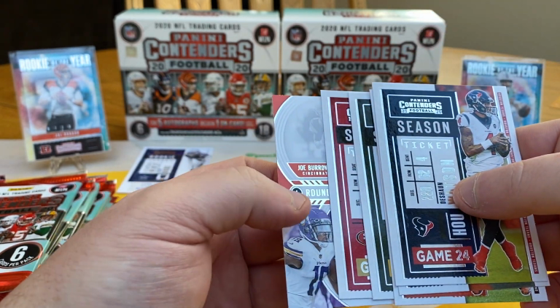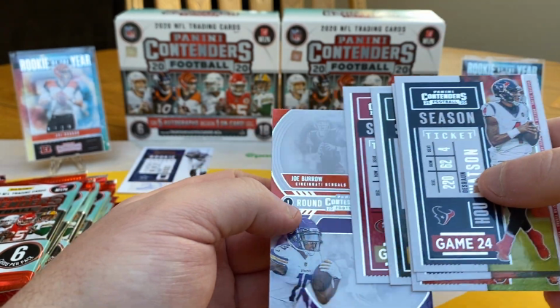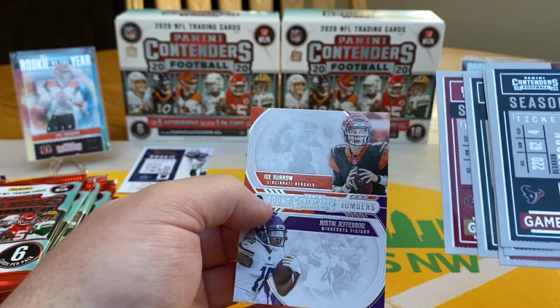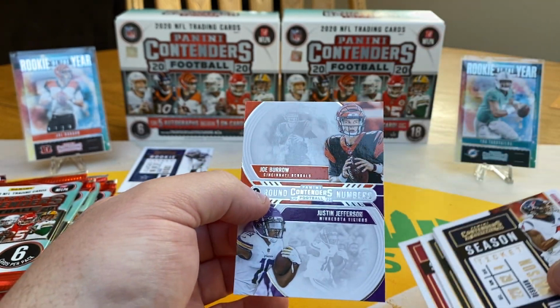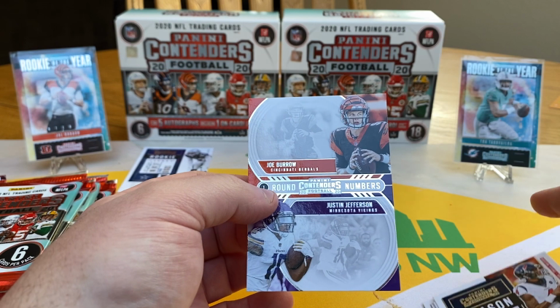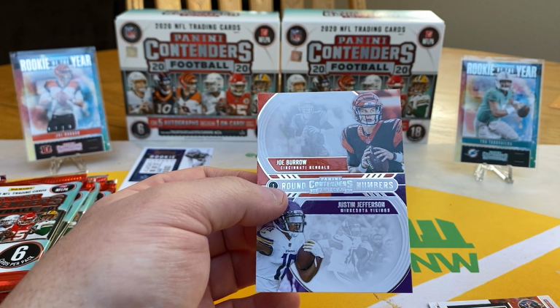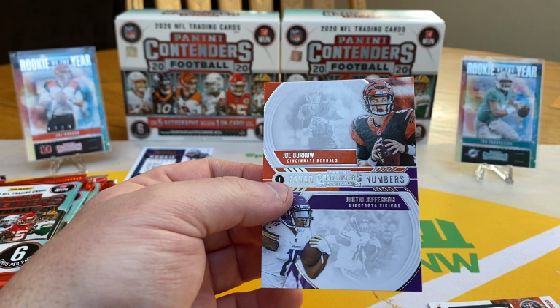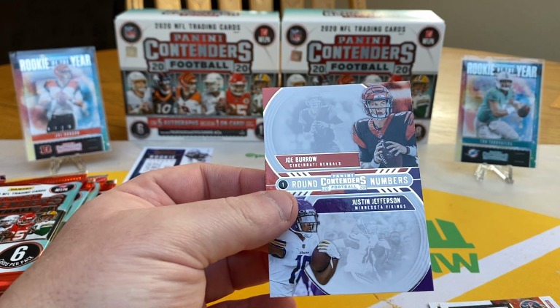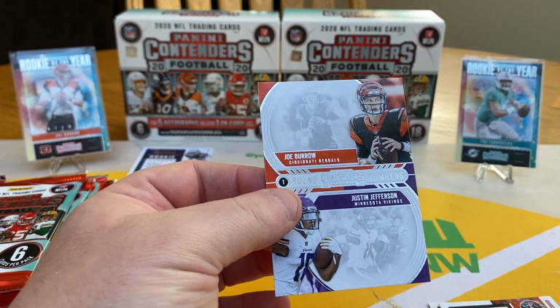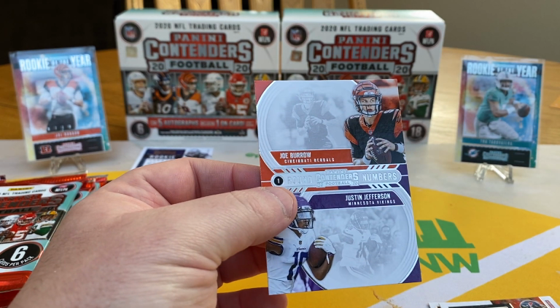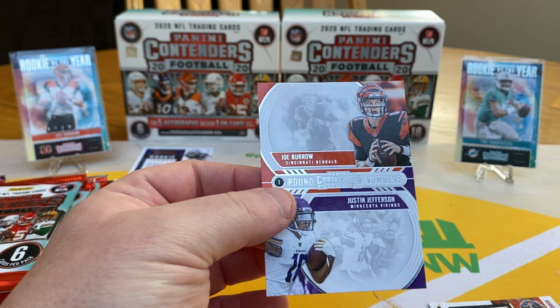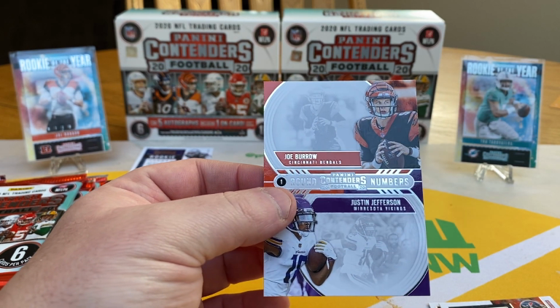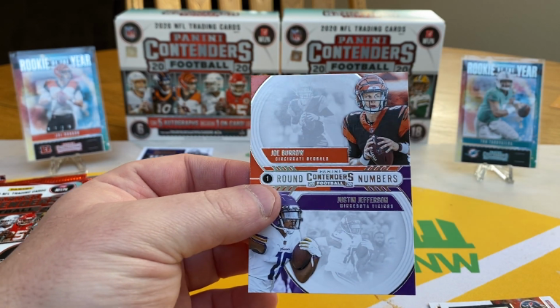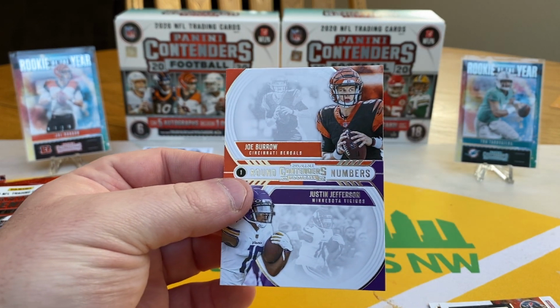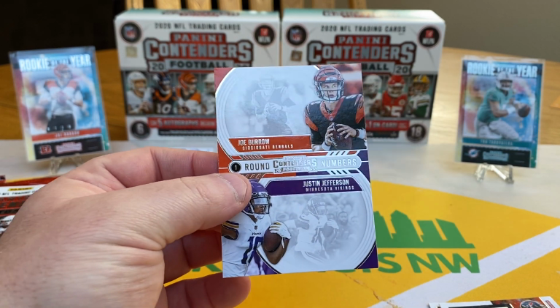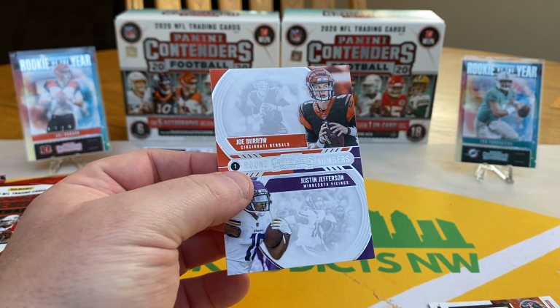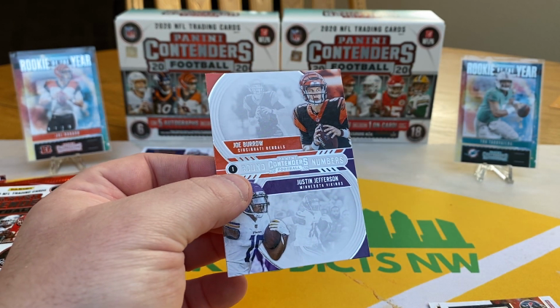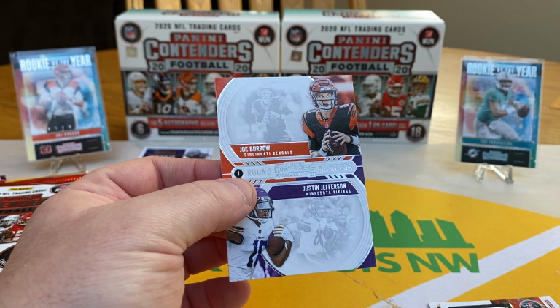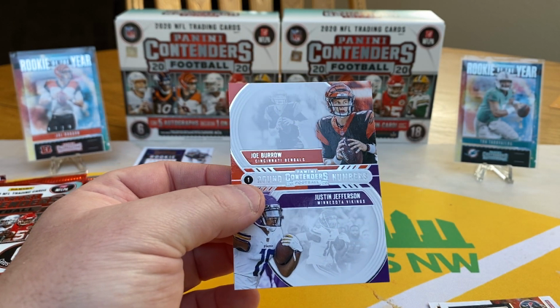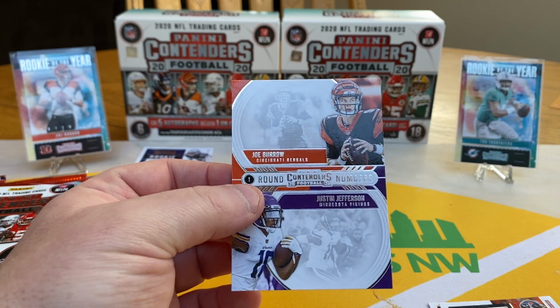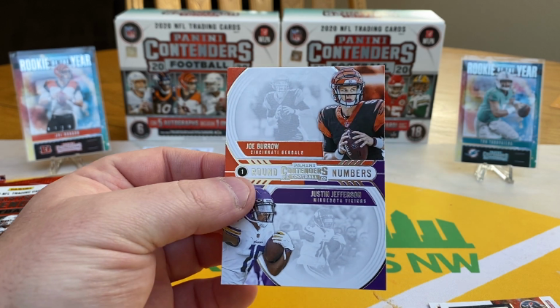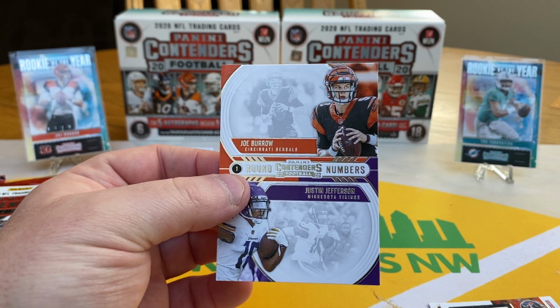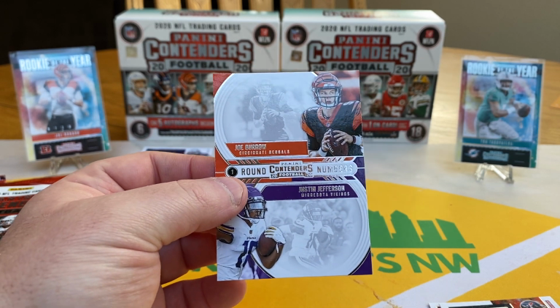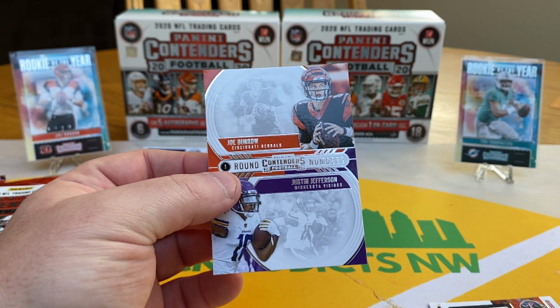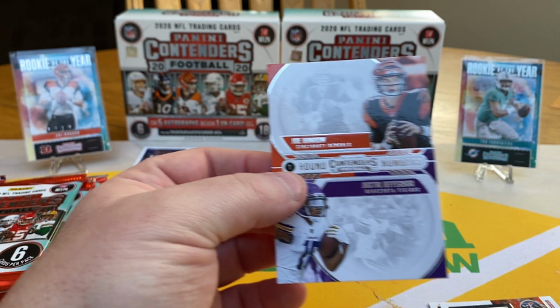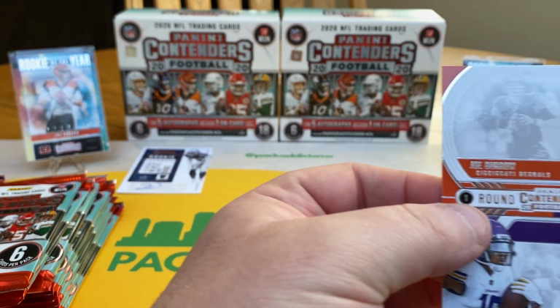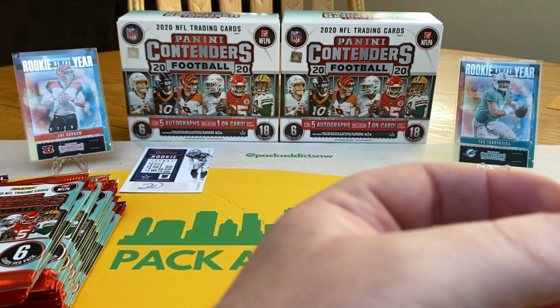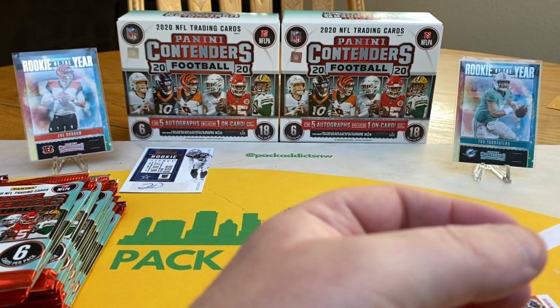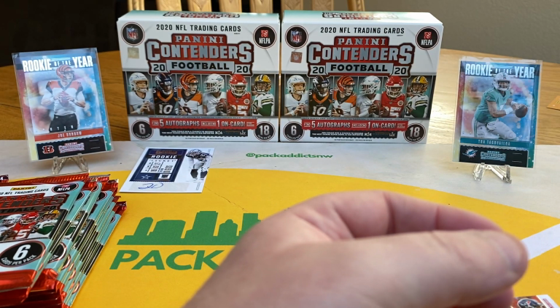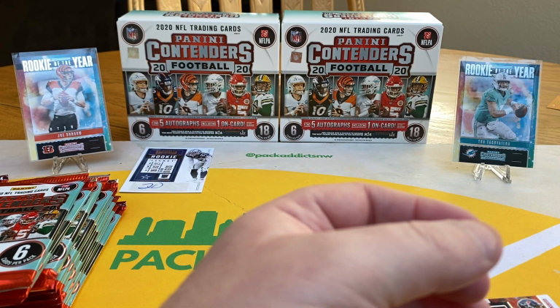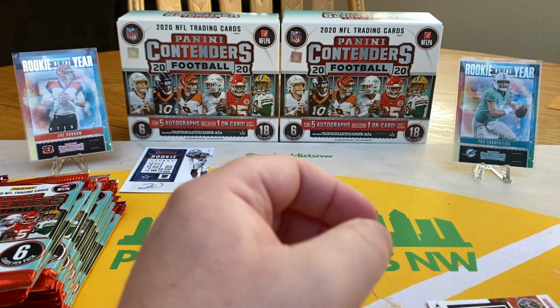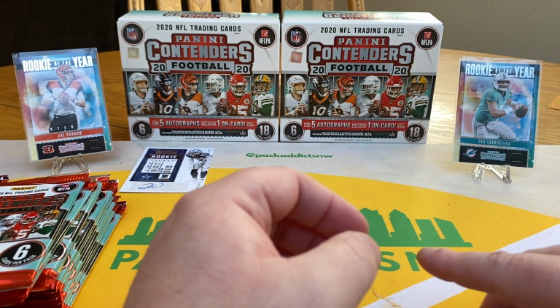We've got another cool Round One Contenders — Joe Burrow and Justin Jefferson. That's pretty sweet.